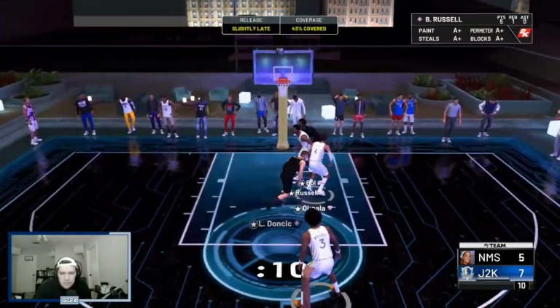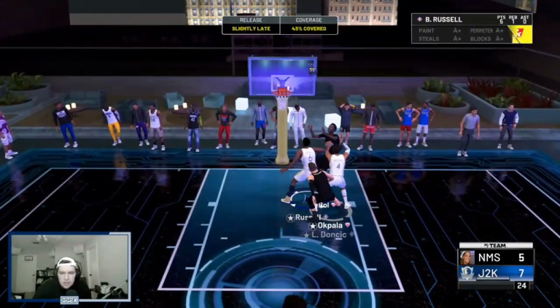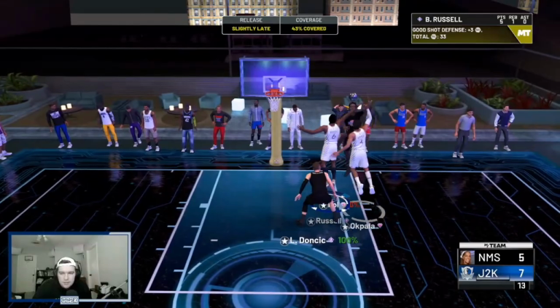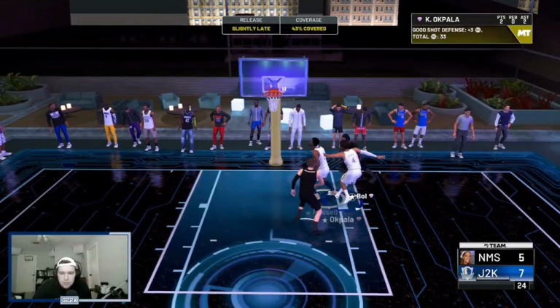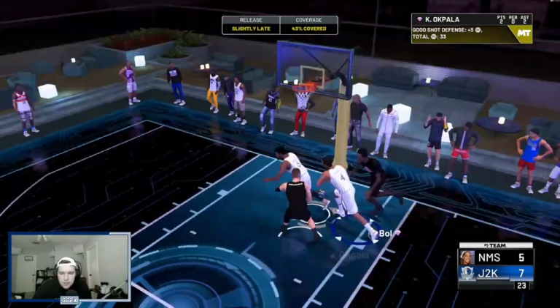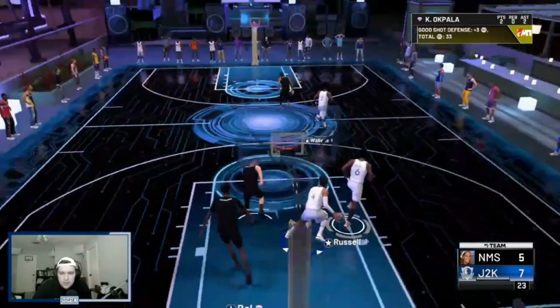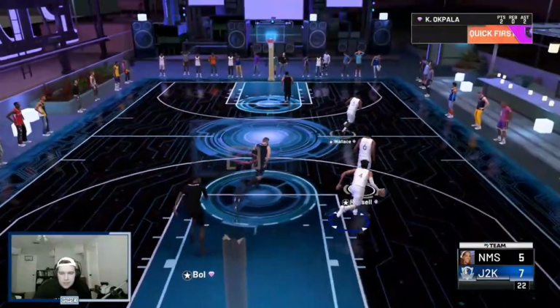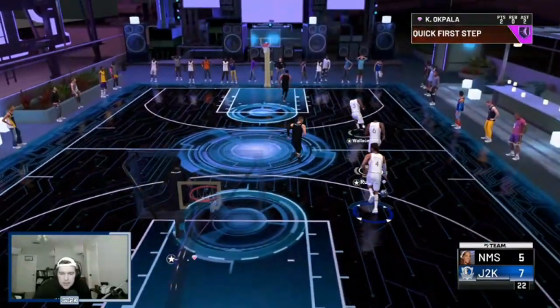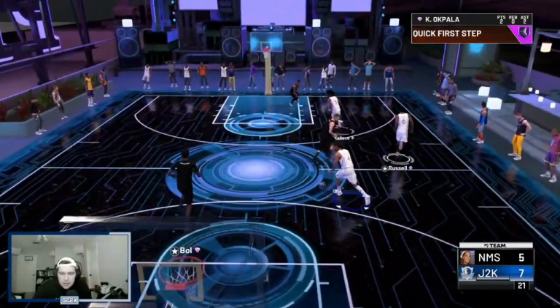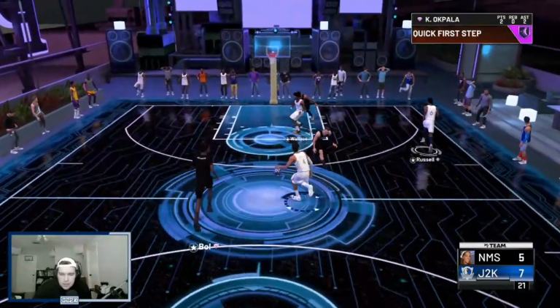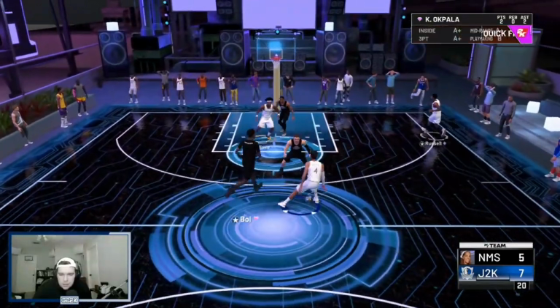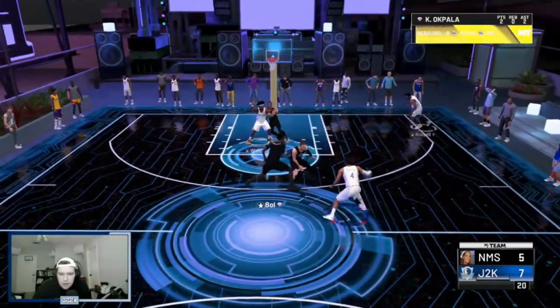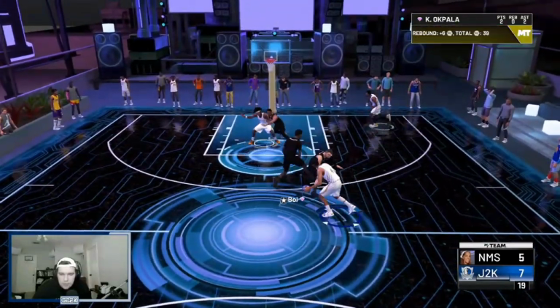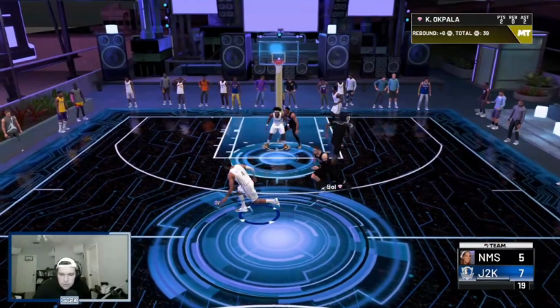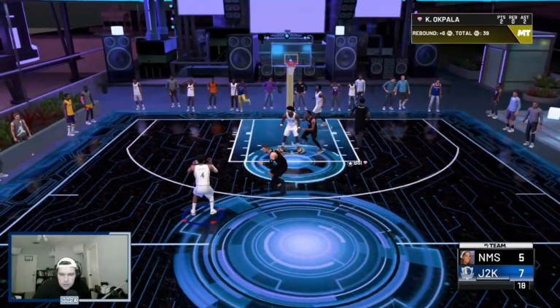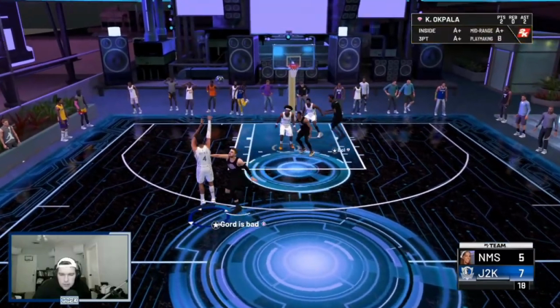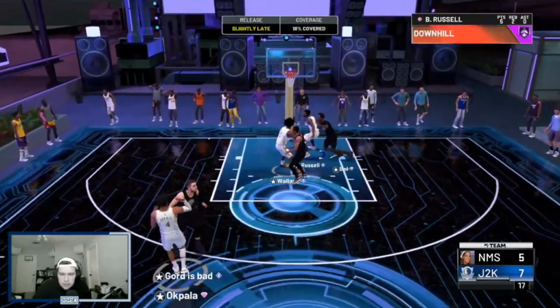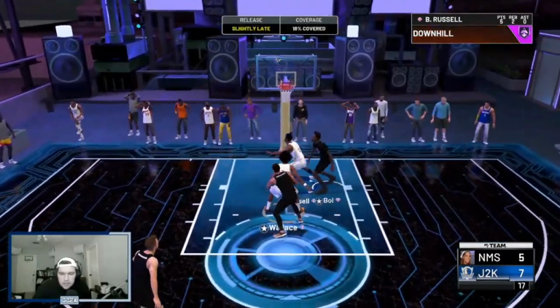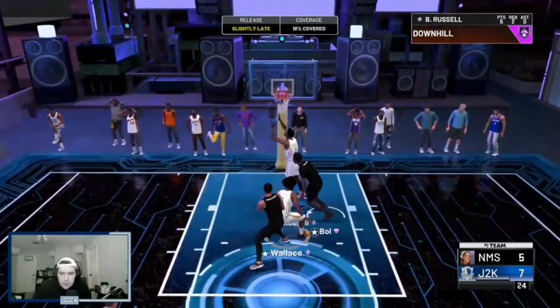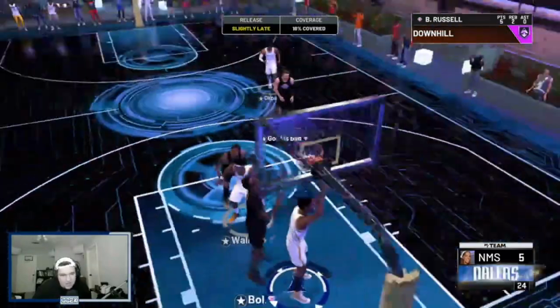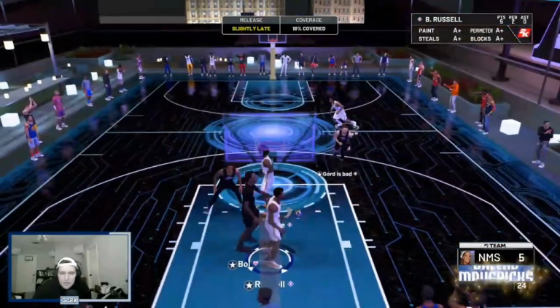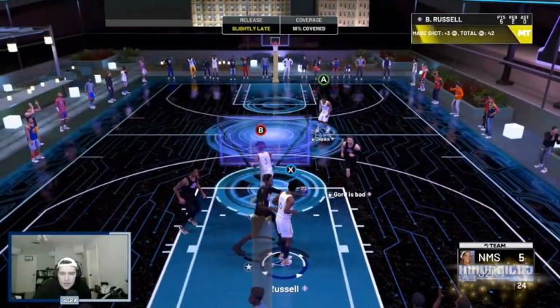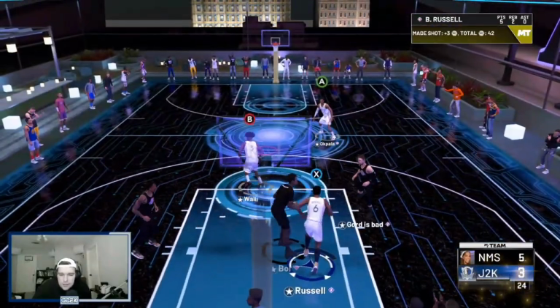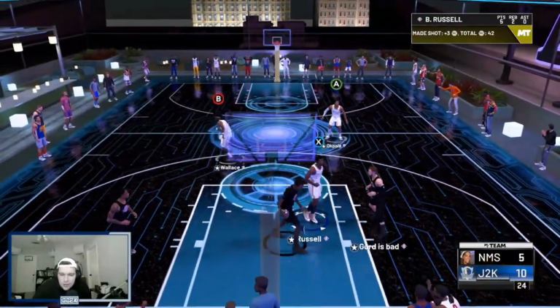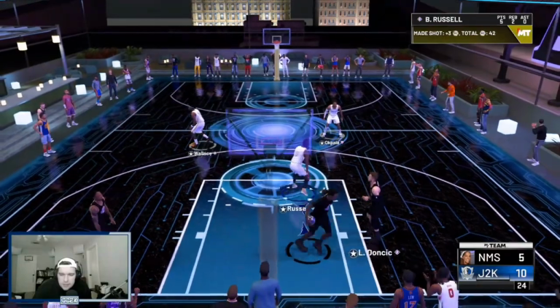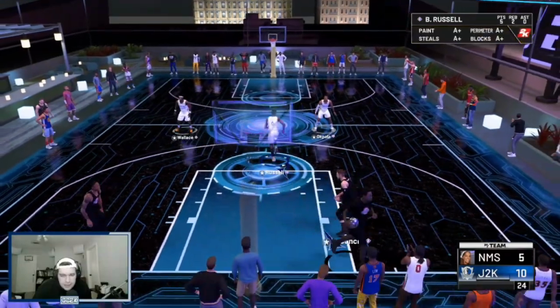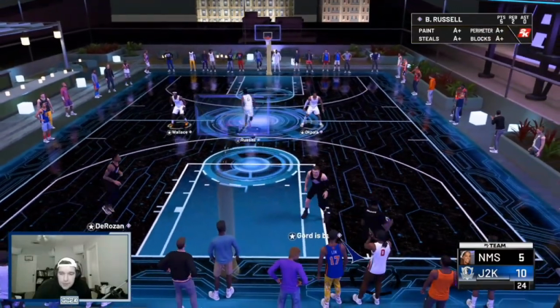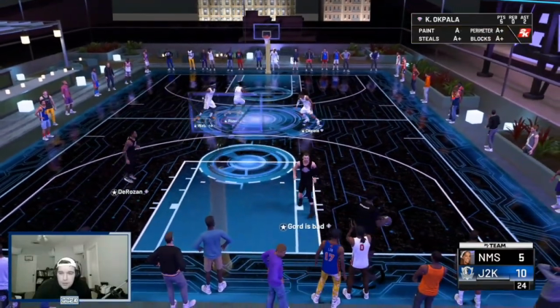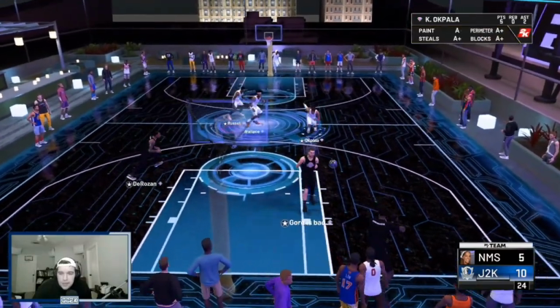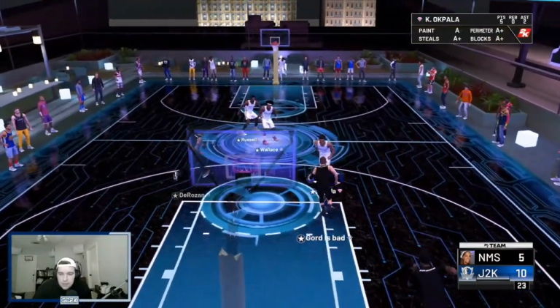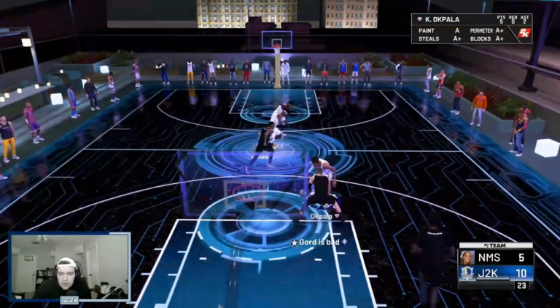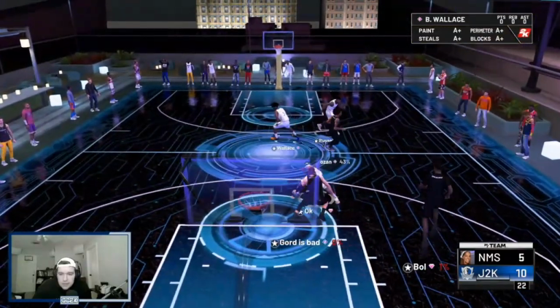He's boxed — that's great defense. KZ with the board. Look how big he is — very helpful in terms of defense and rebounding. He knocks down a white as well. He's been really good in both Unlimited and Triple Threat. I'm very impressed with this card.